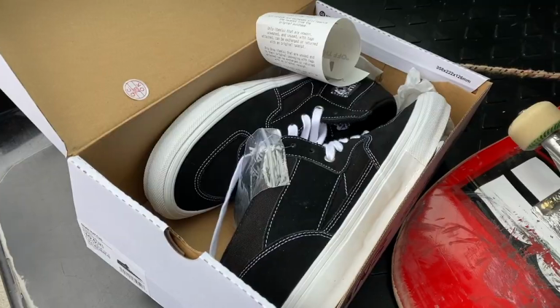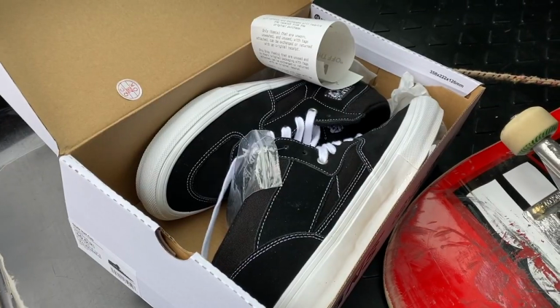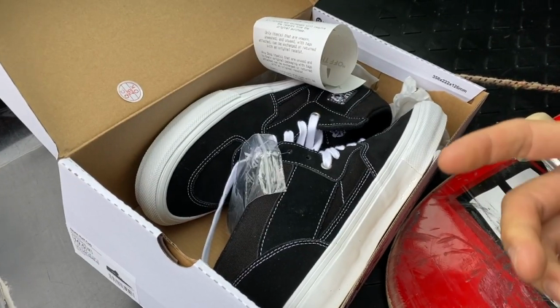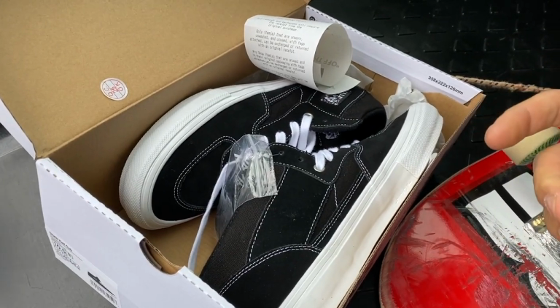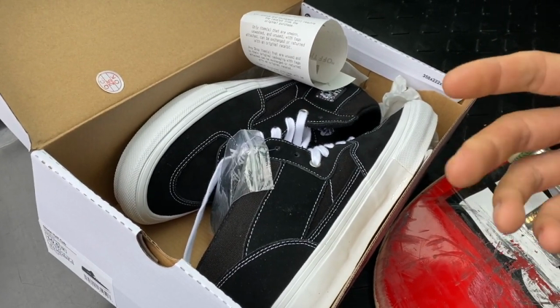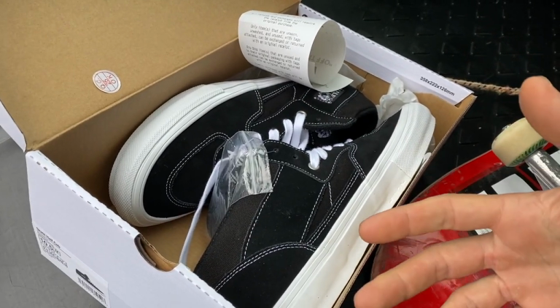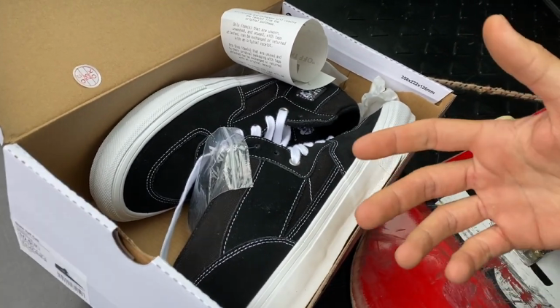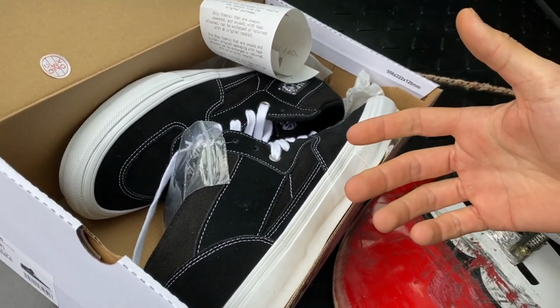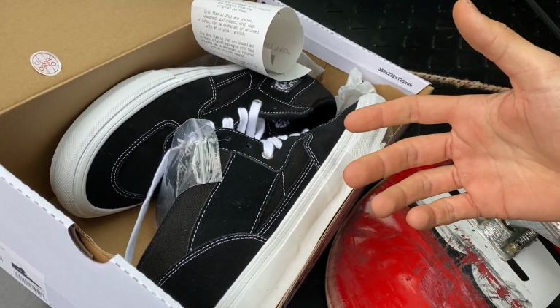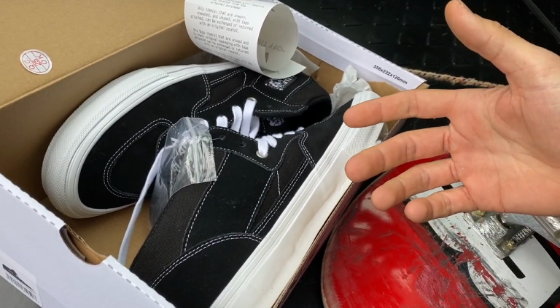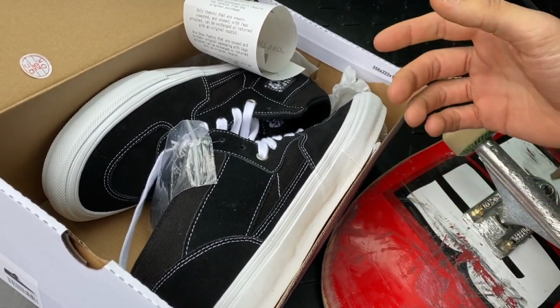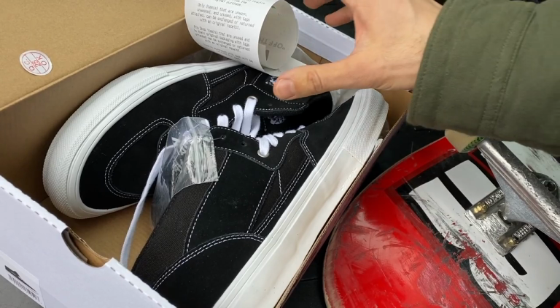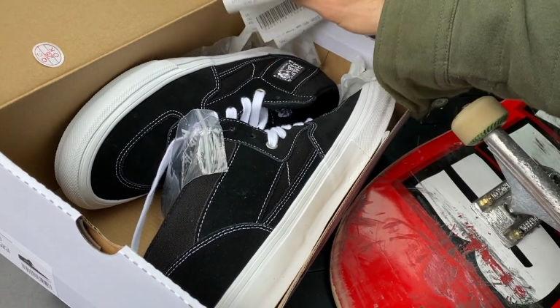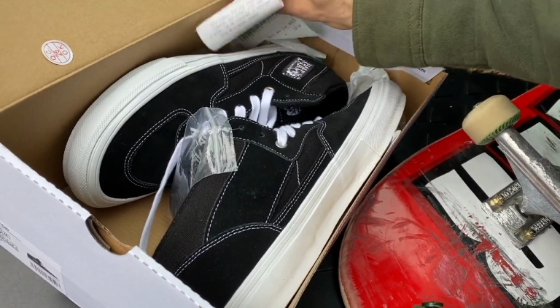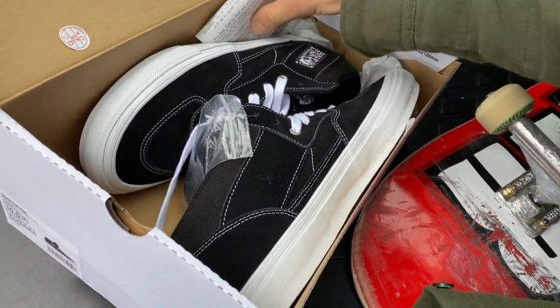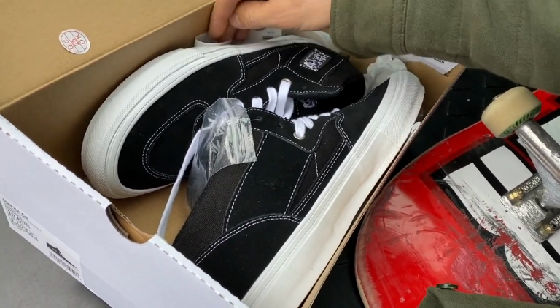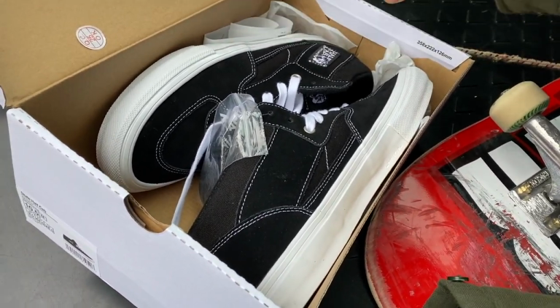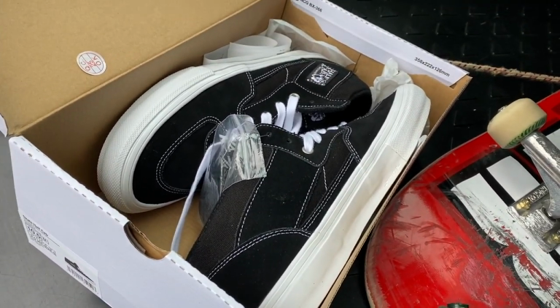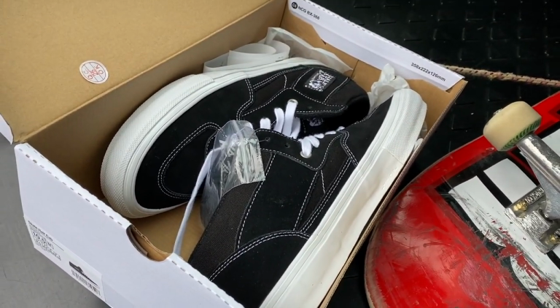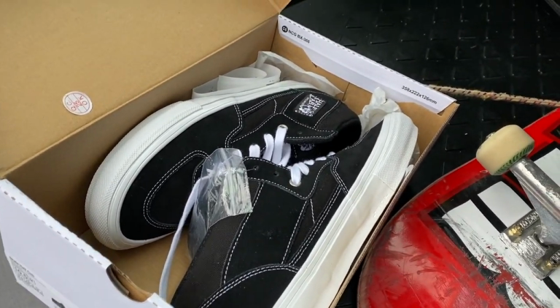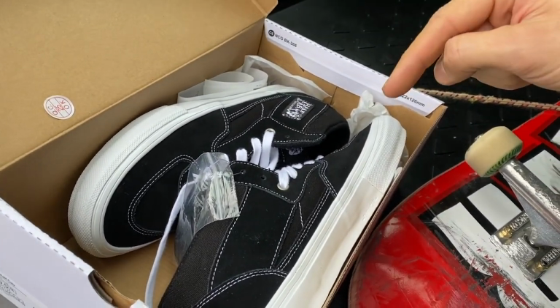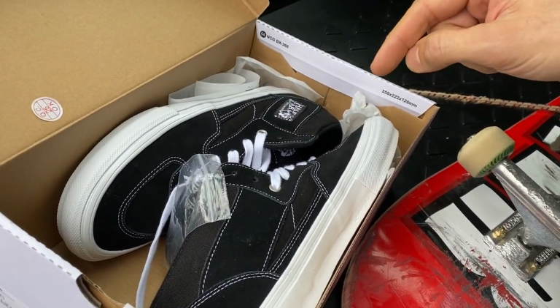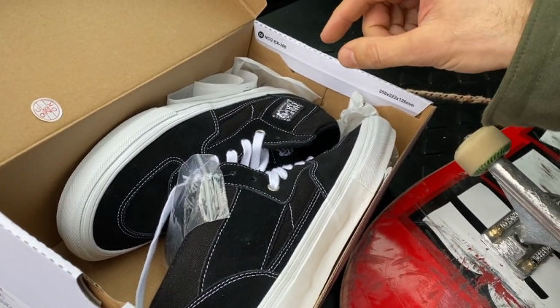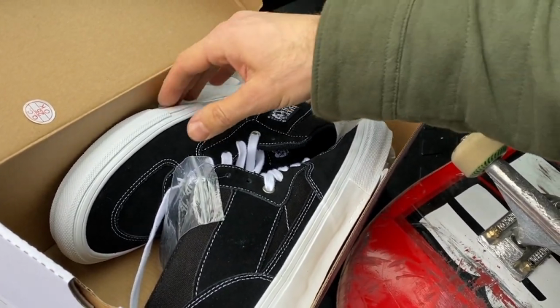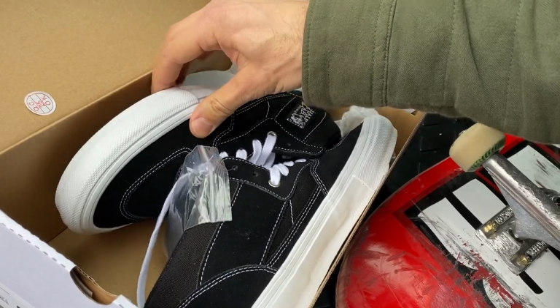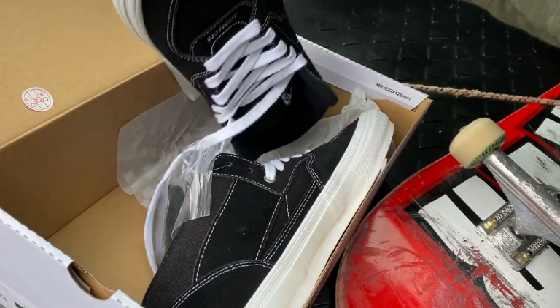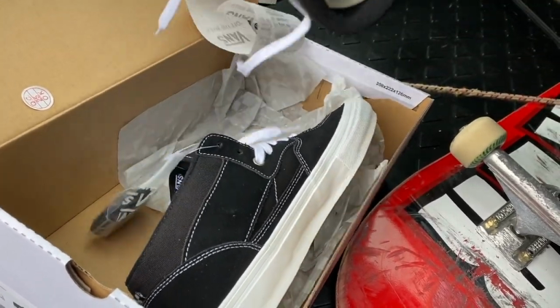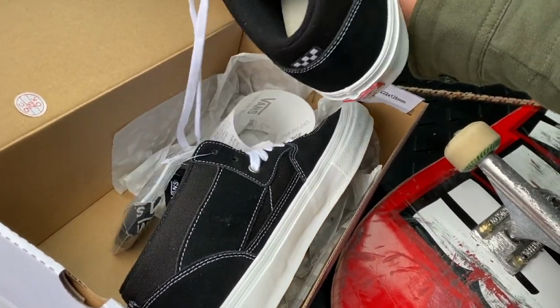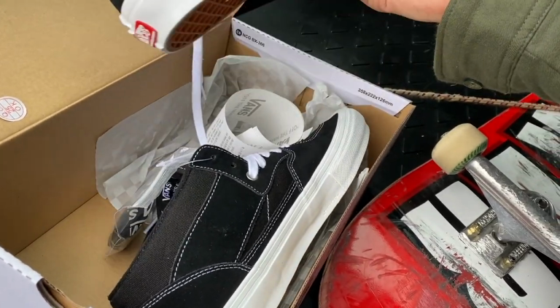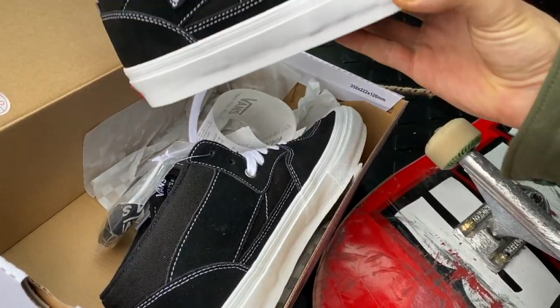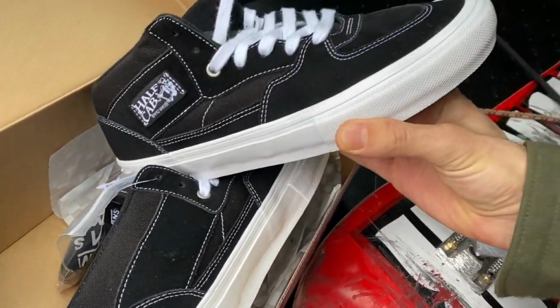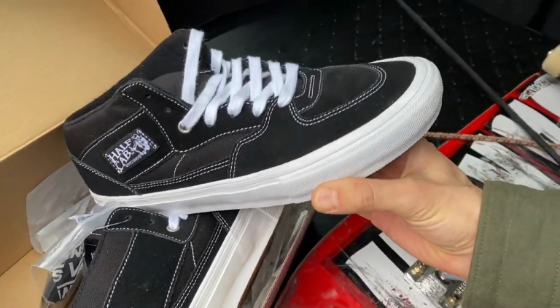I didn't realize but they actually did an update on a bunch of the Vans shoes. I knew they did that on the Old Schools but I didn't know they did it on the Half Cabs. I realized that they had a couple new colorways.